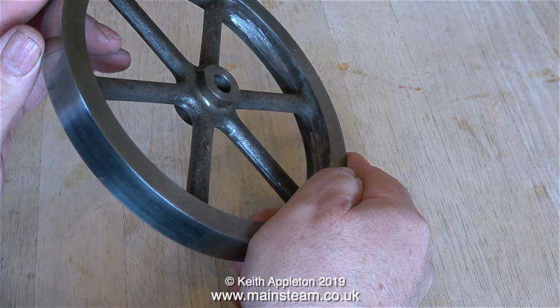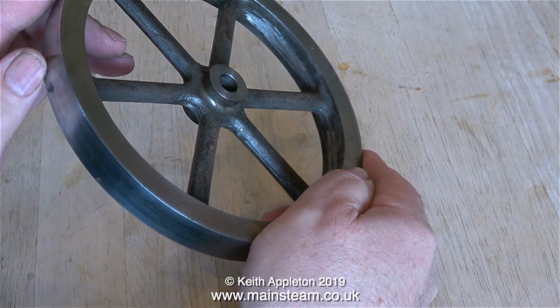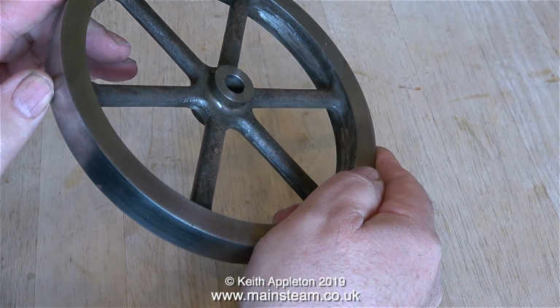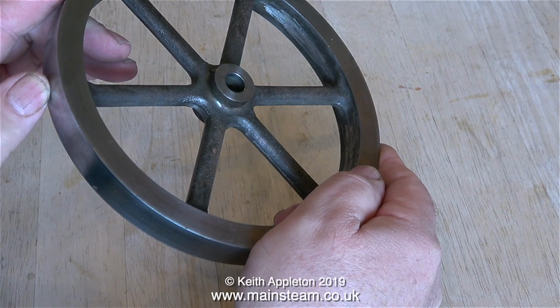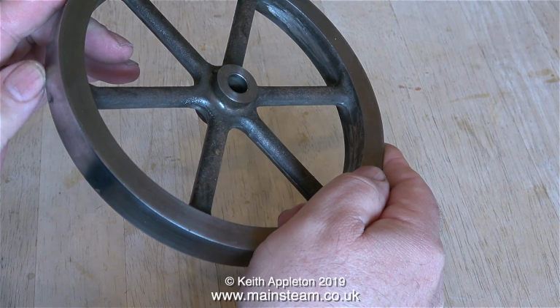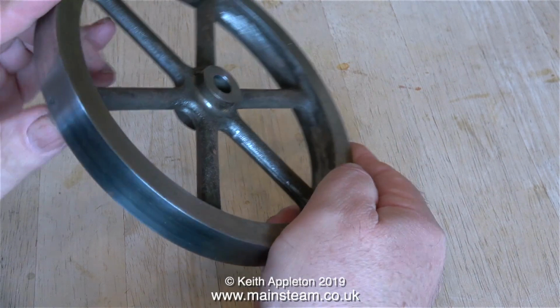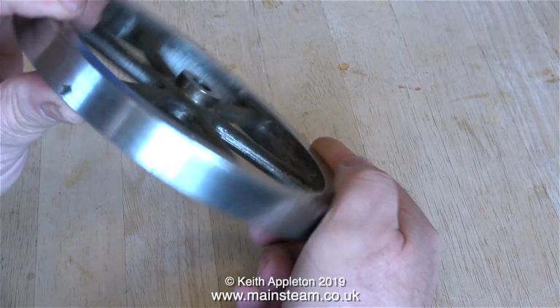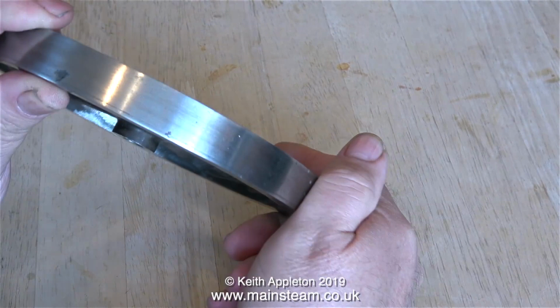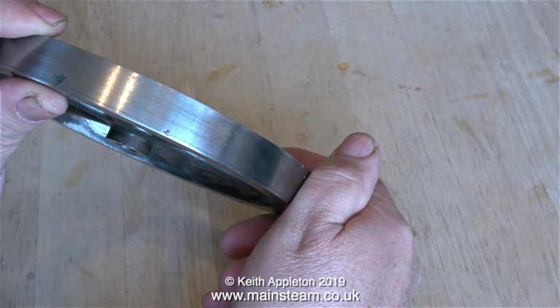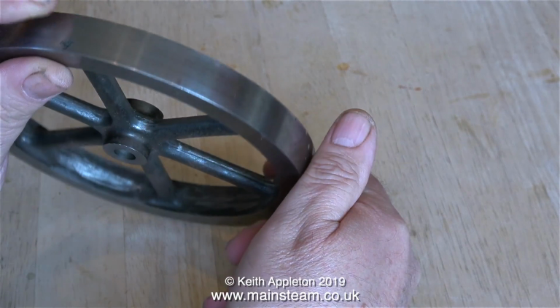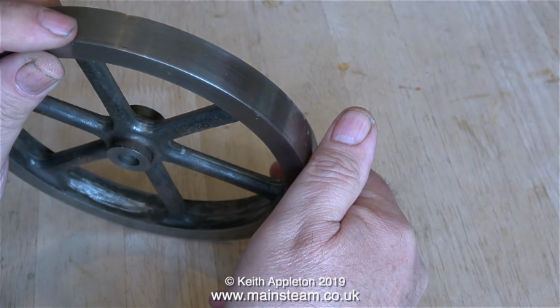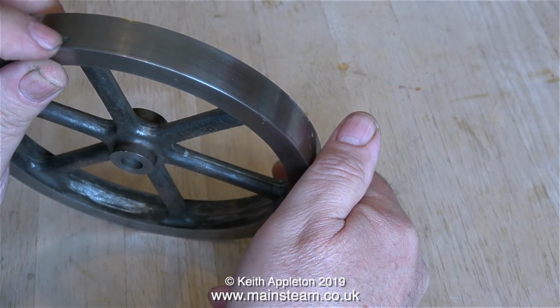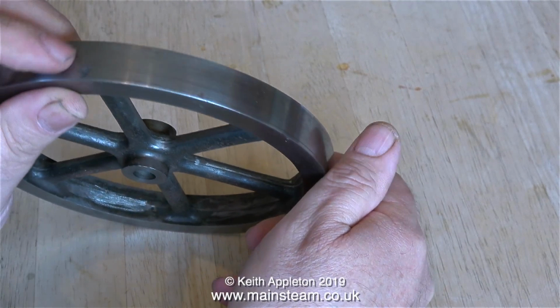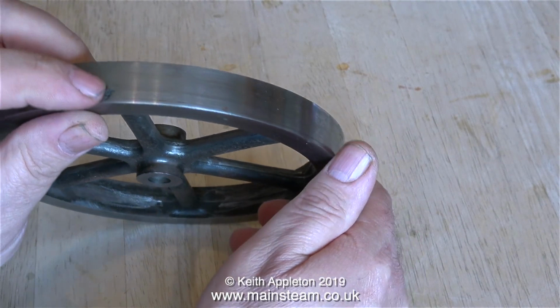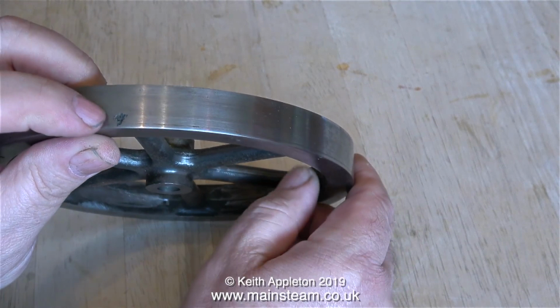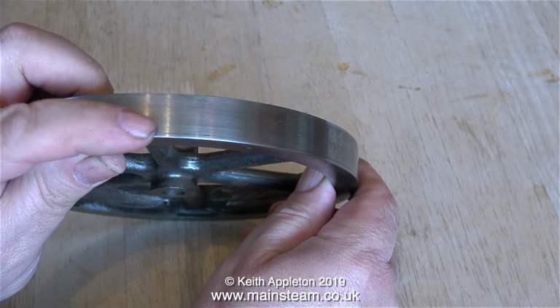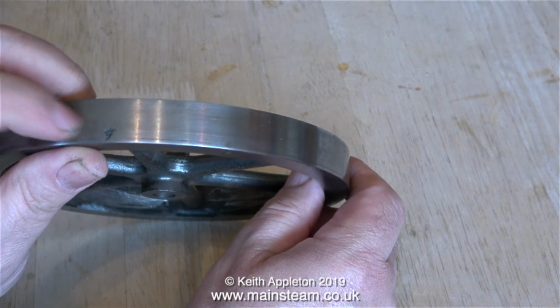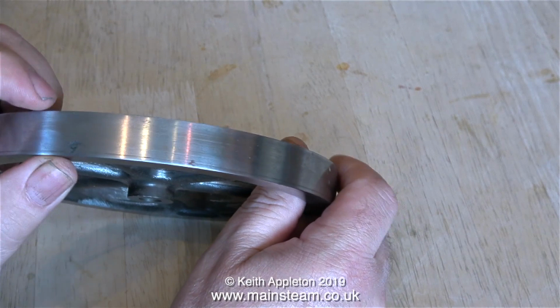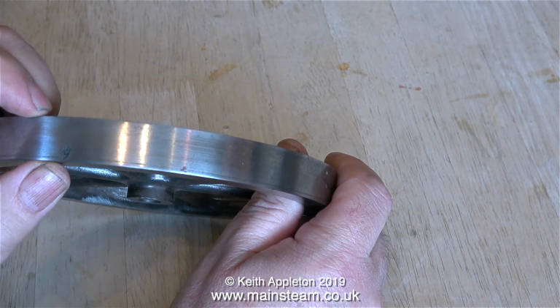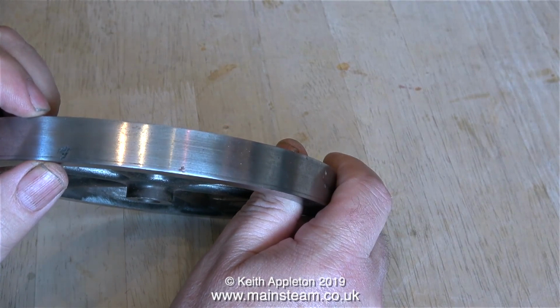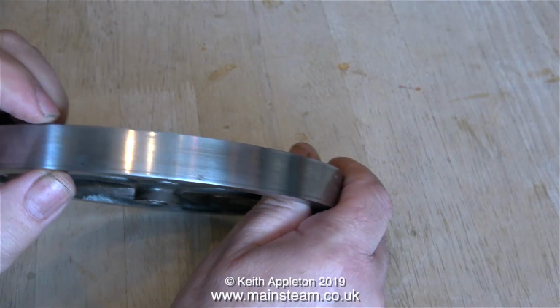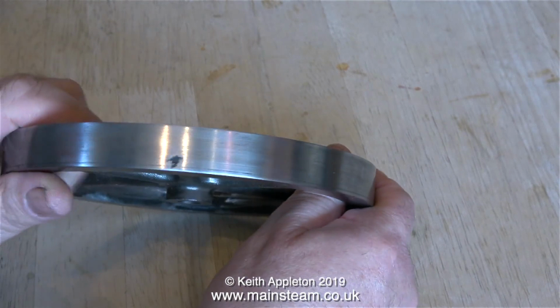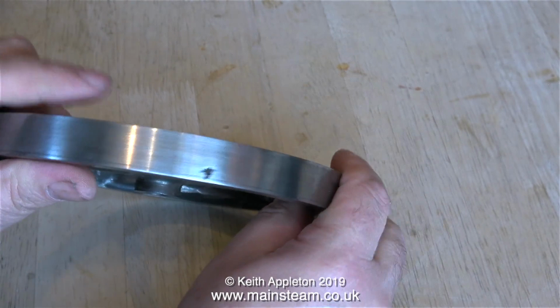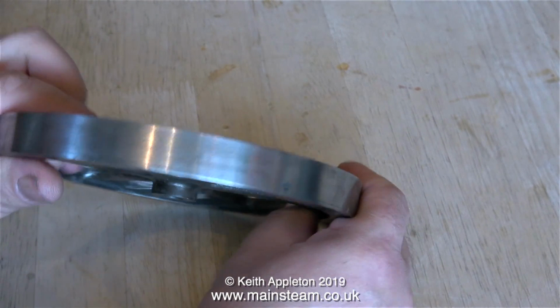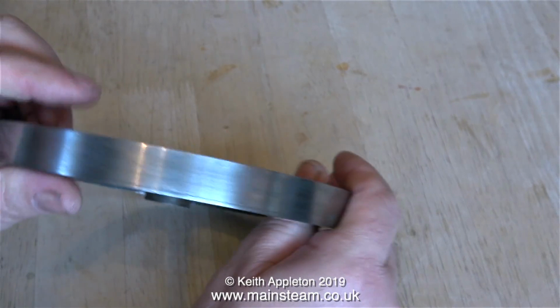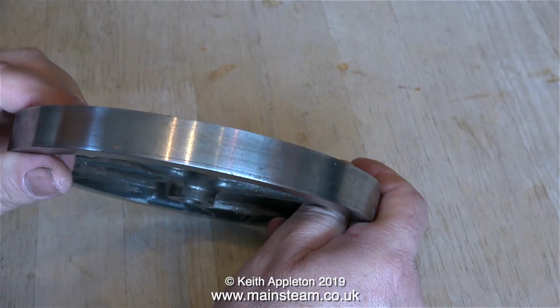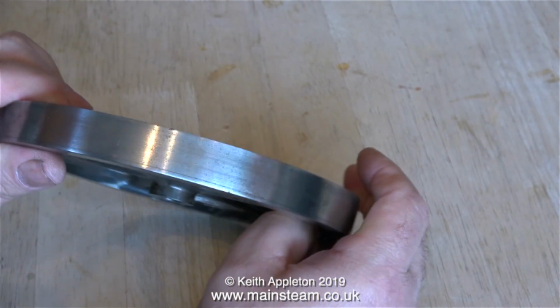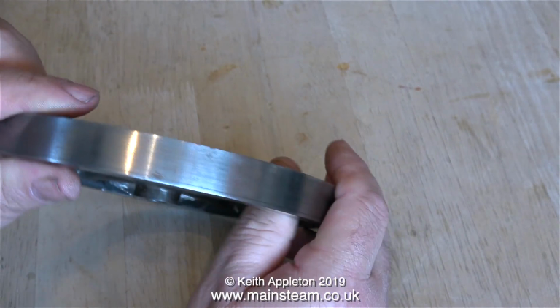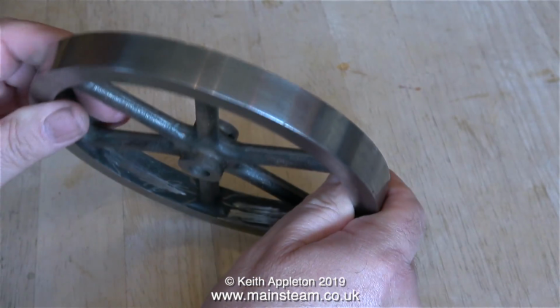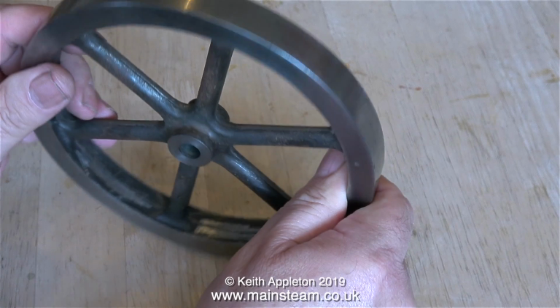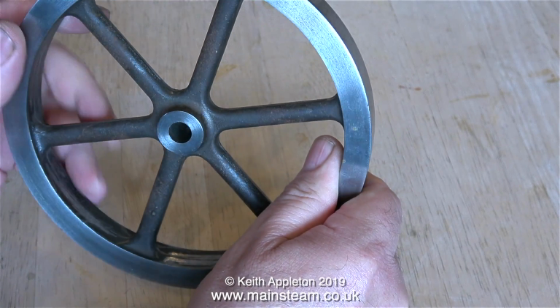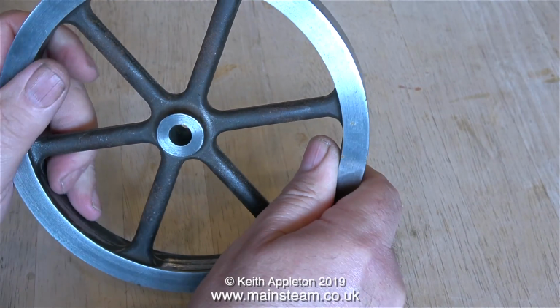Also in with the collection of steam engines was this flywheel. It's an old-style Stuart models flywheel and it has a large blow hole around the rim, but the outer part of the rim is more than thick enough to machine it to get rid of this blow hole.